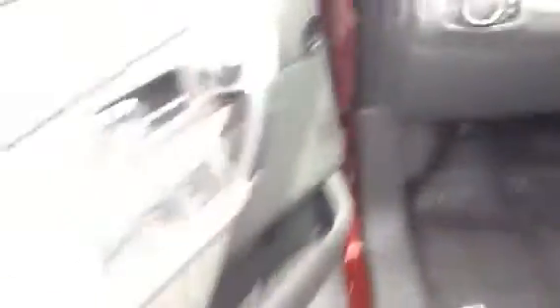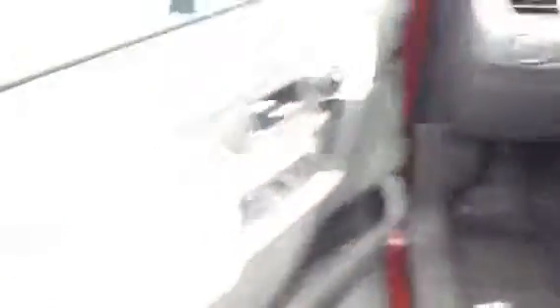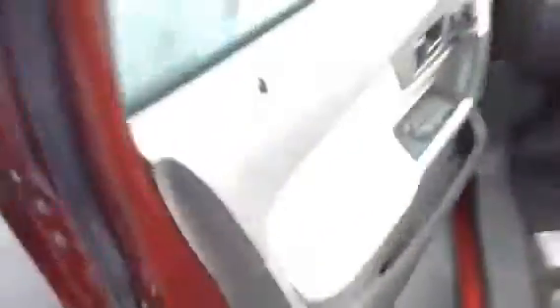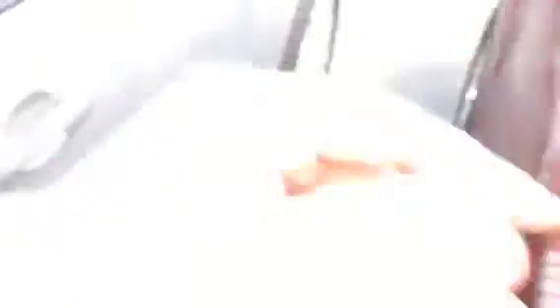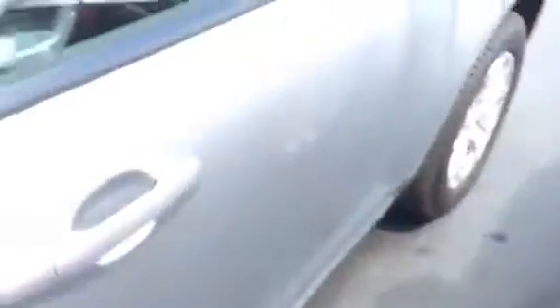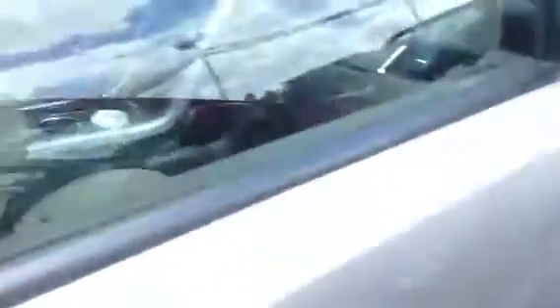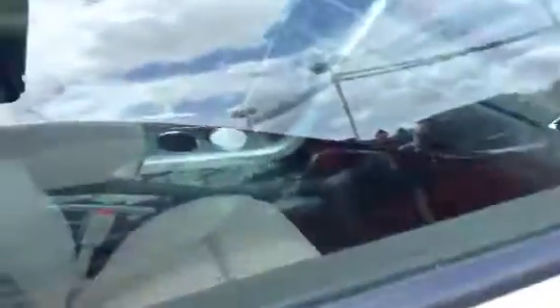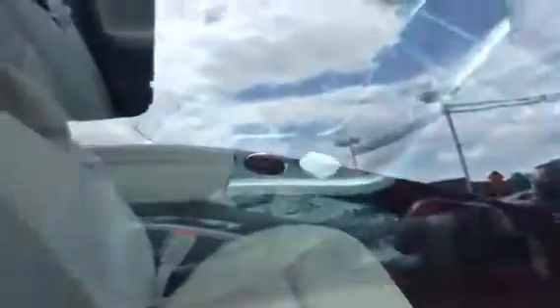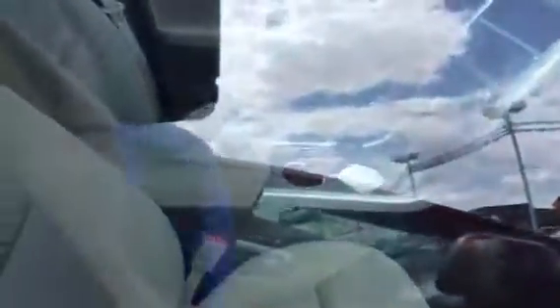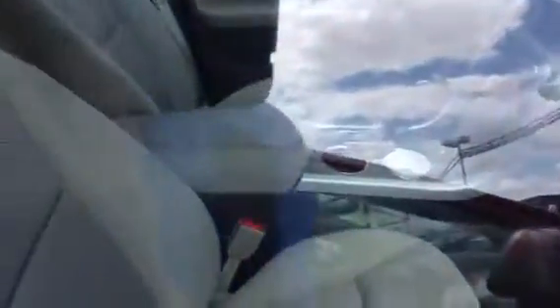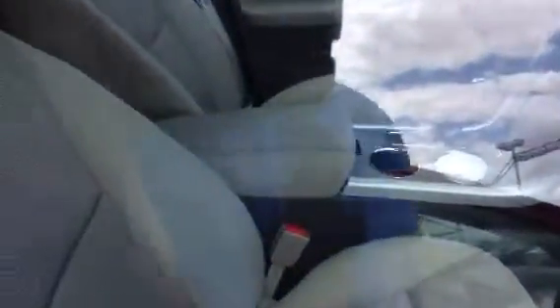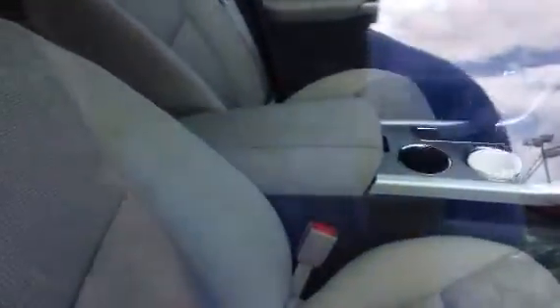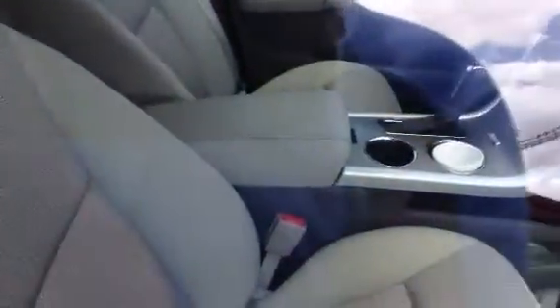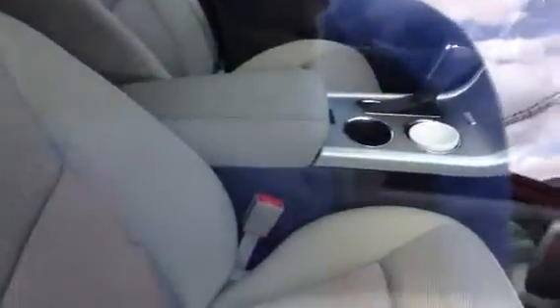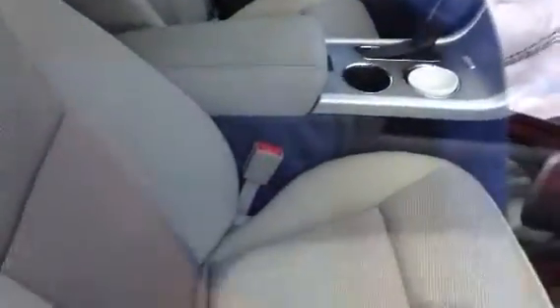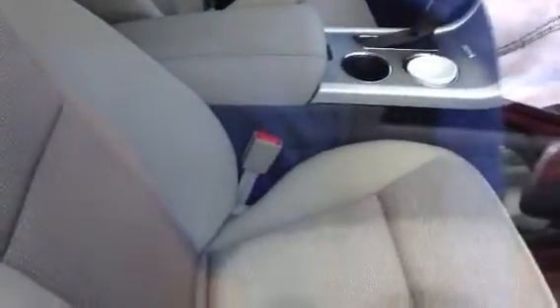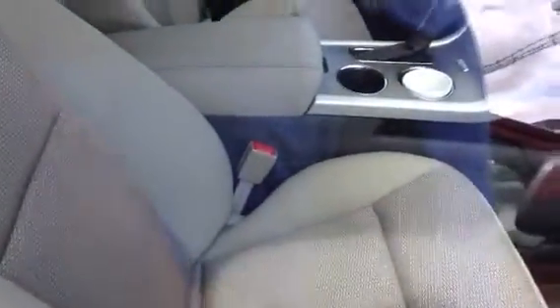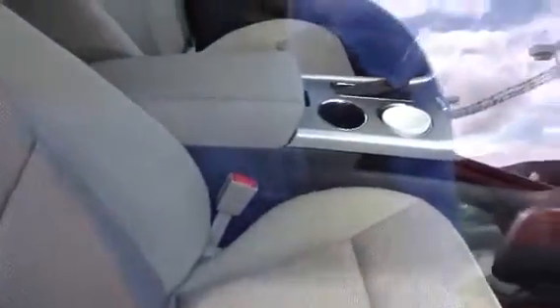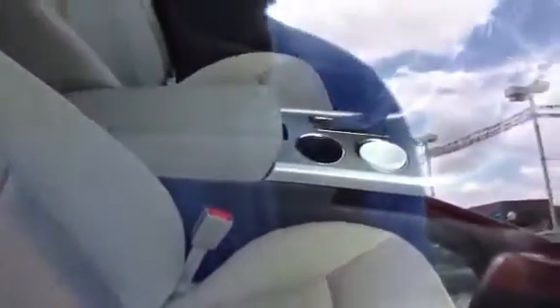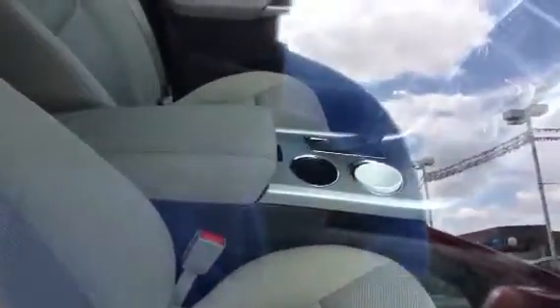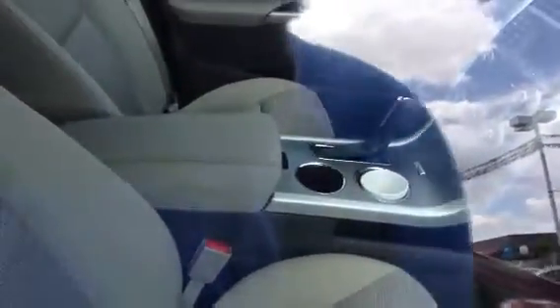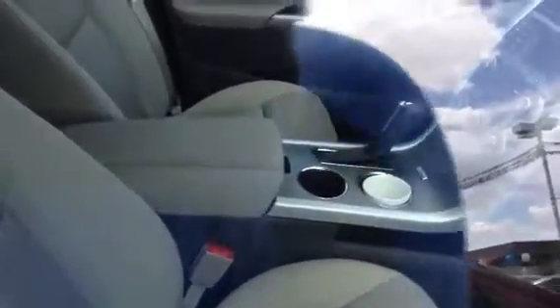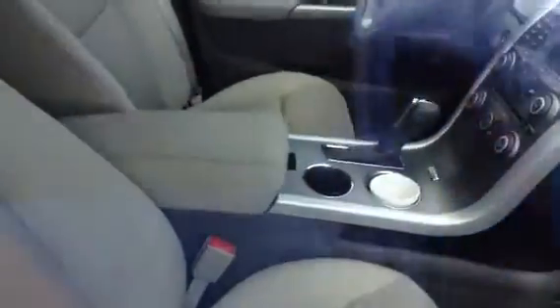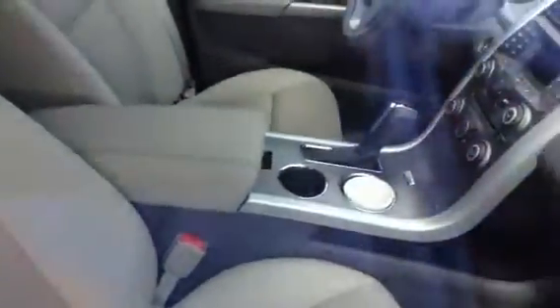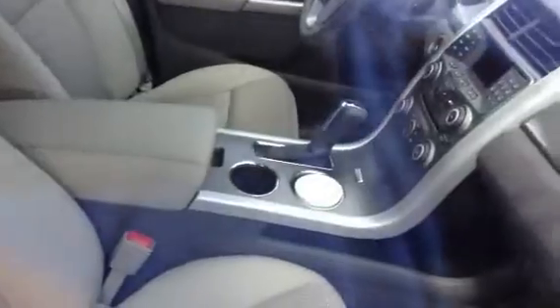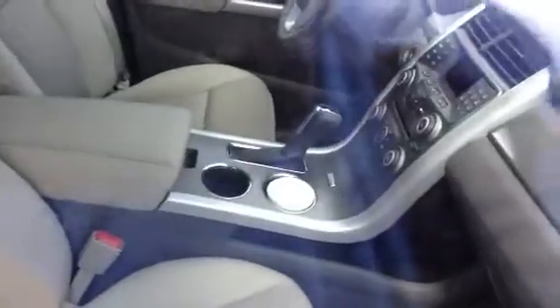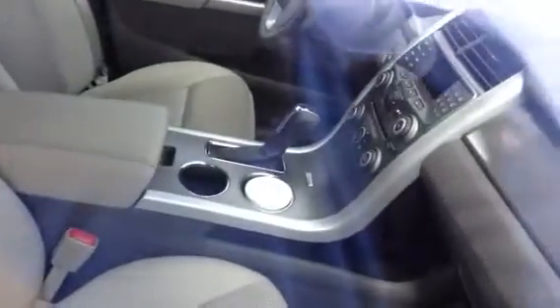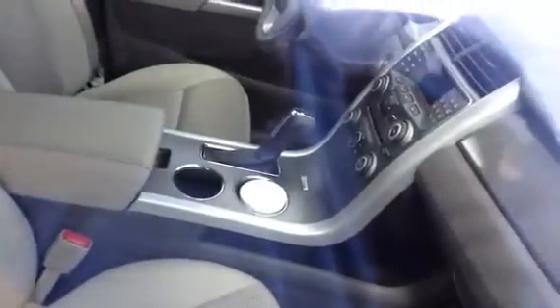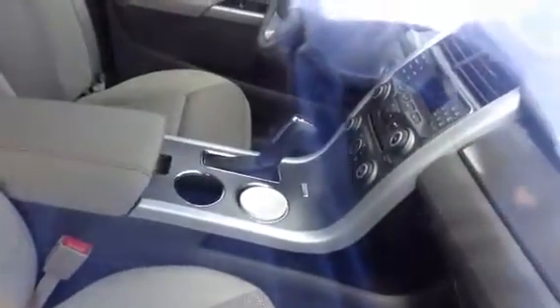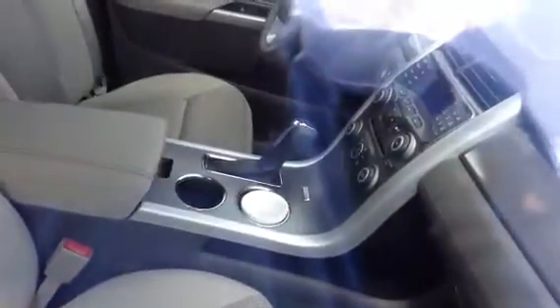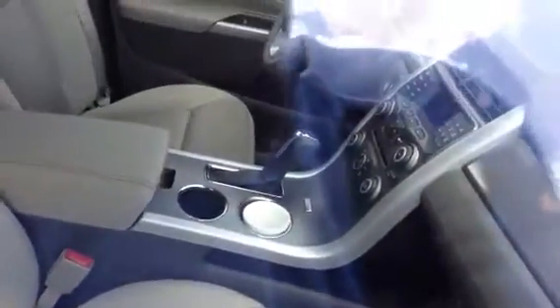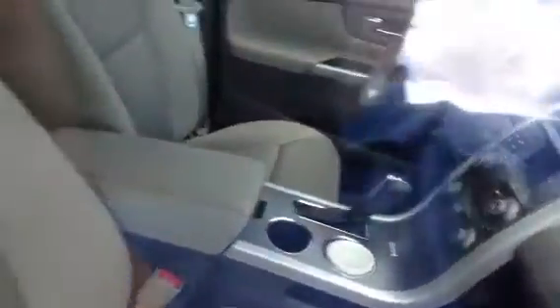Major difference: the silver one has the cloth with the regular screen inside.